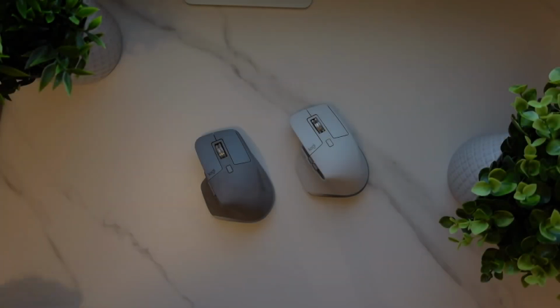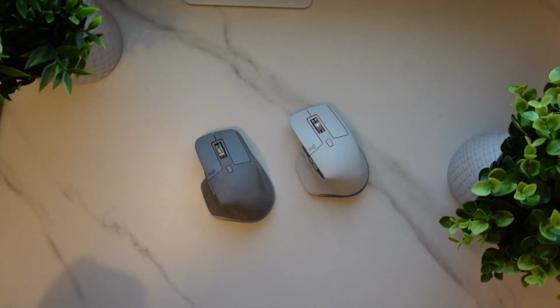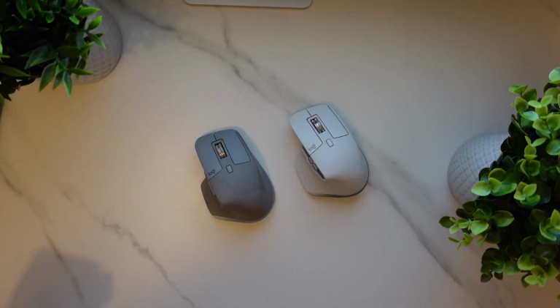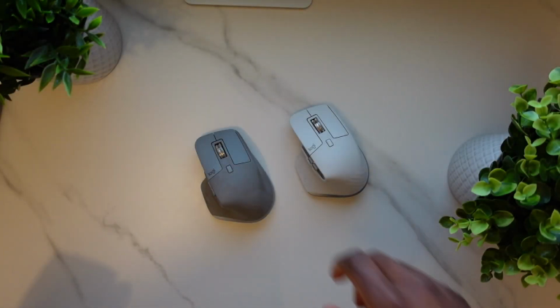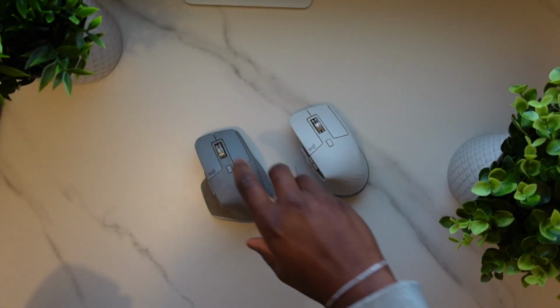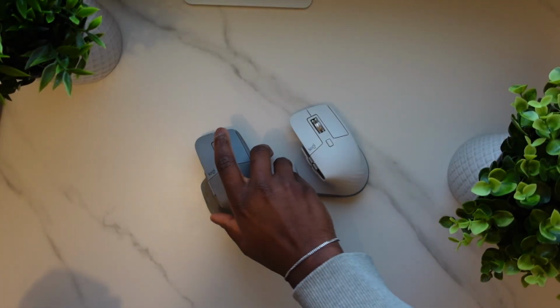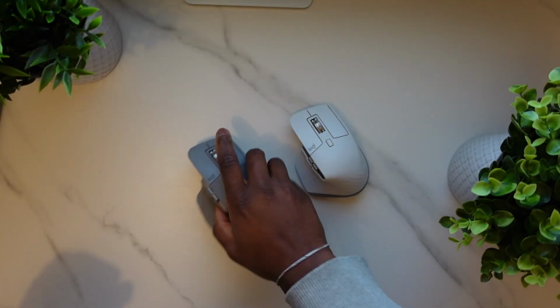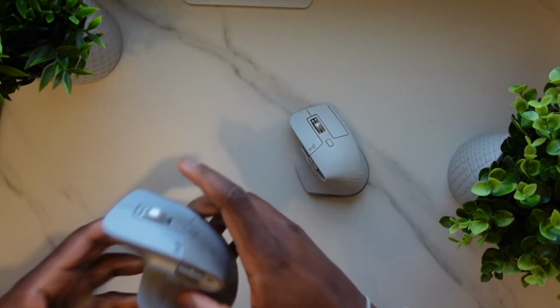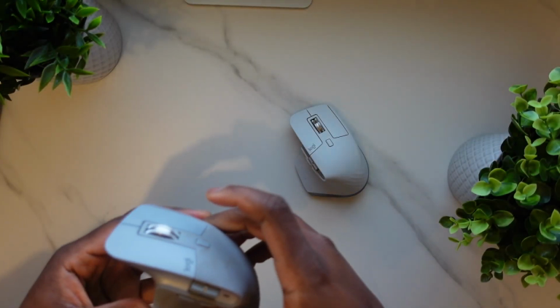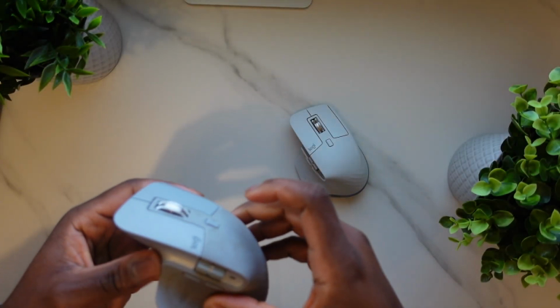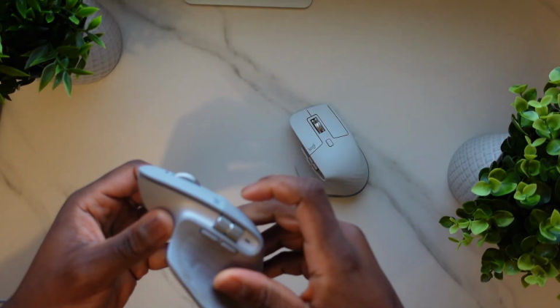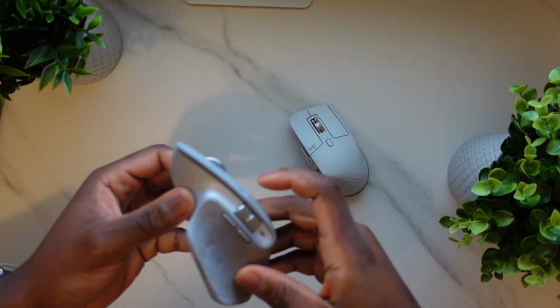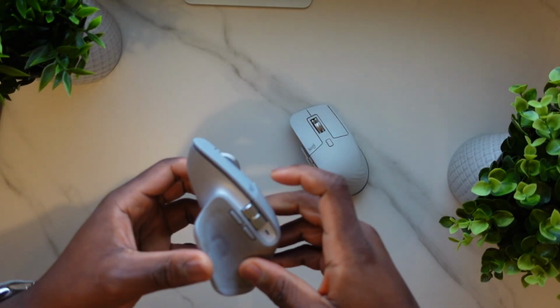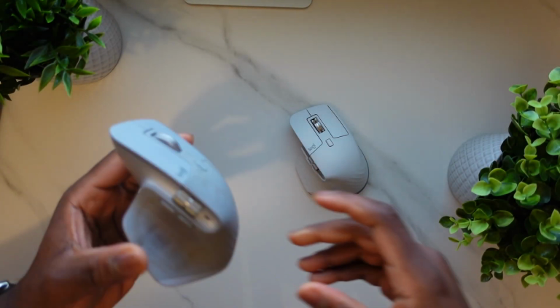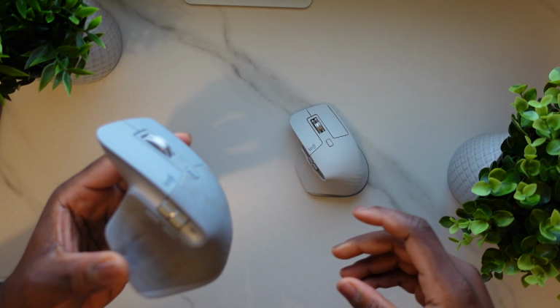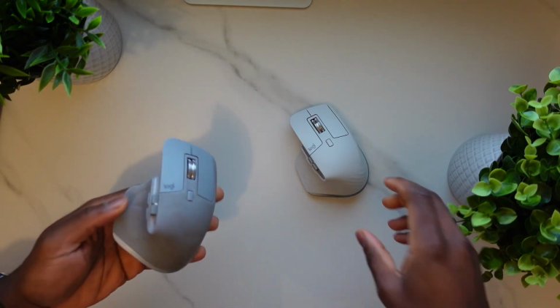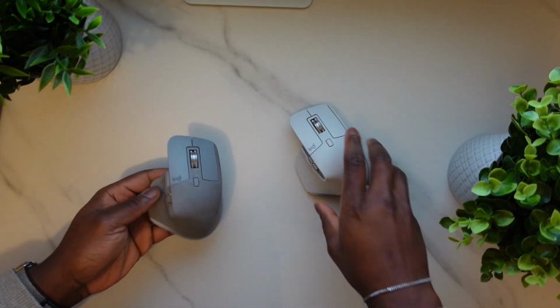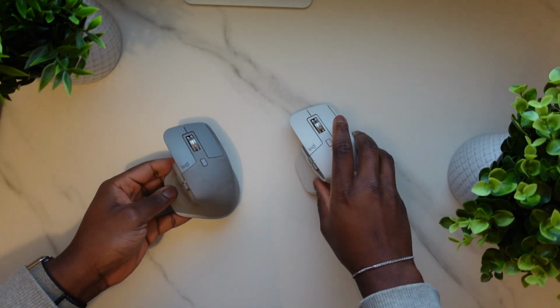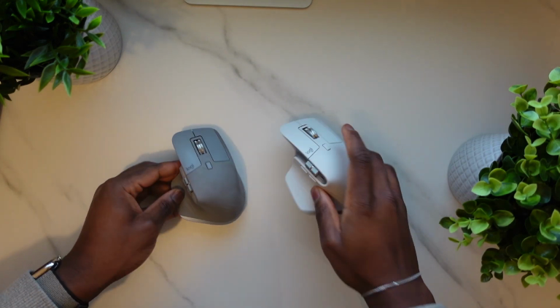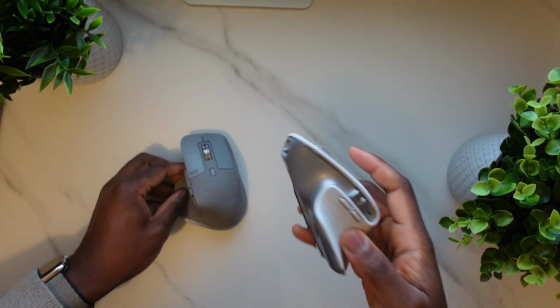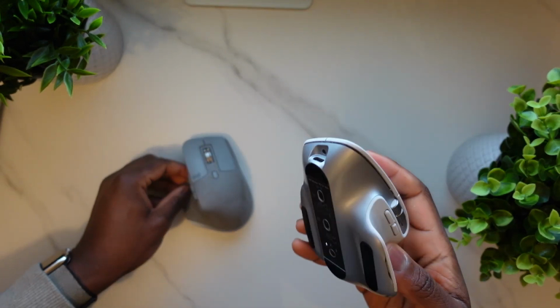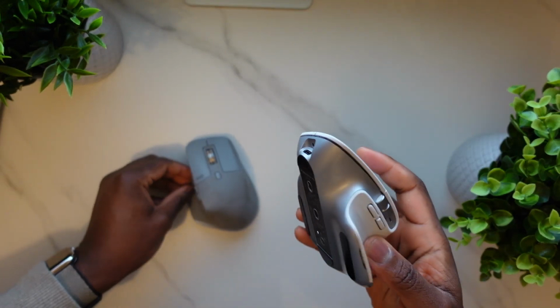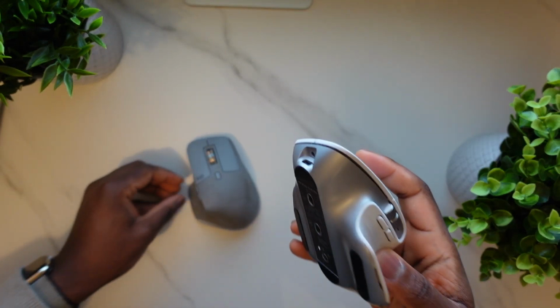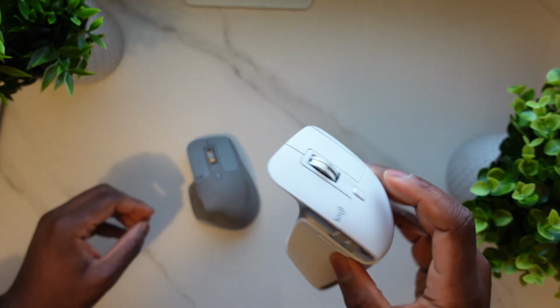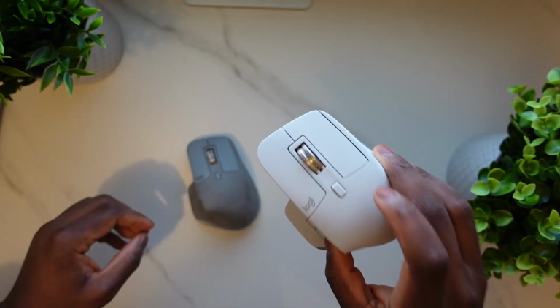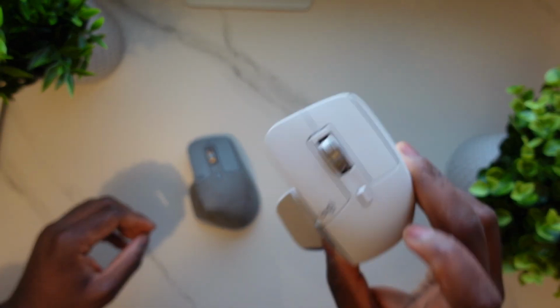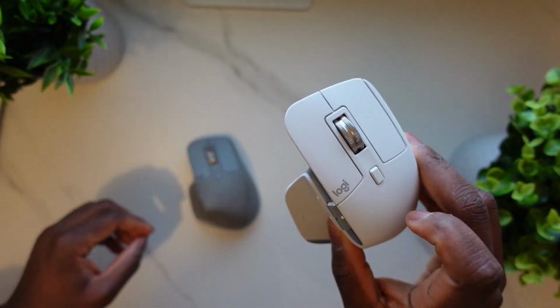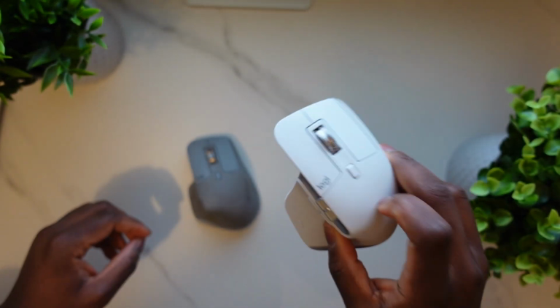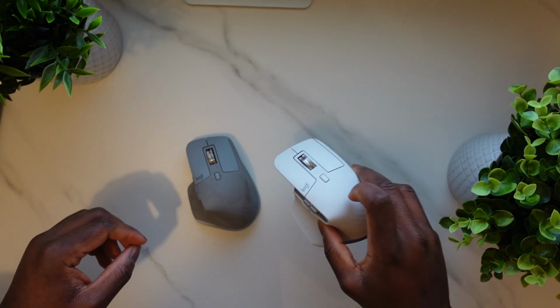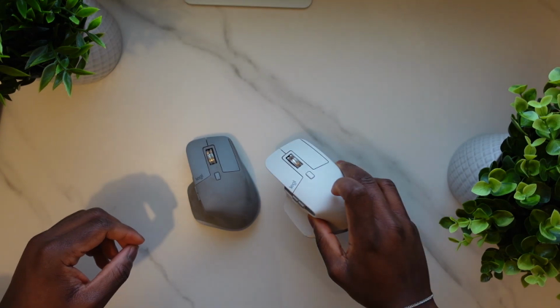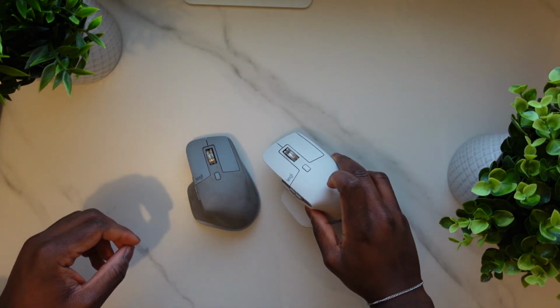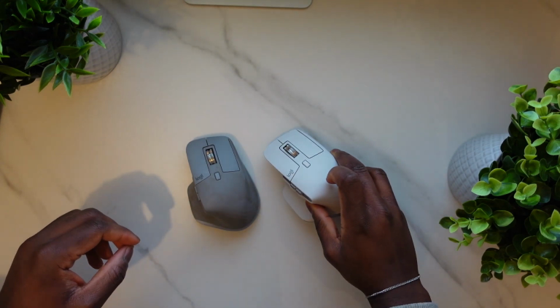Alright, welcome back to the channel. So in this video, we're going to talk about the MX Master 3 versus the MX Master 3S and I'll tell you the difference.